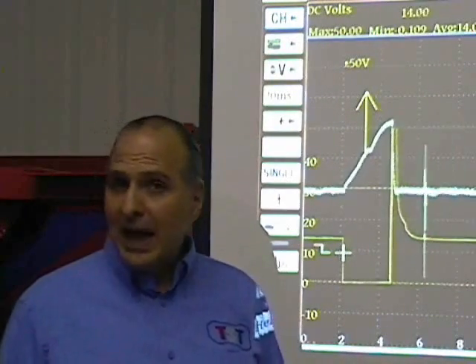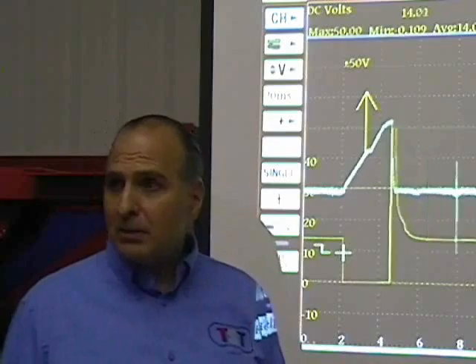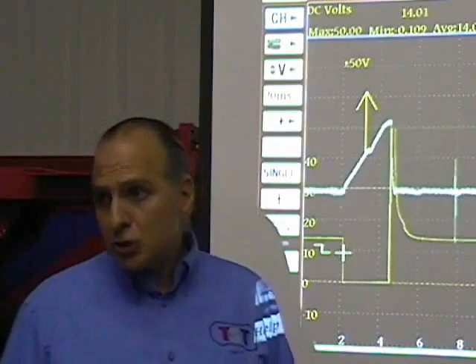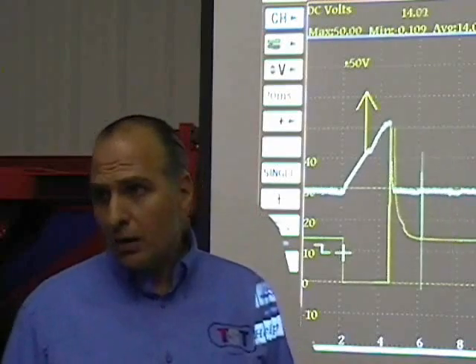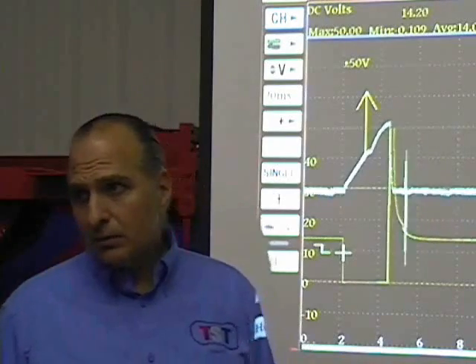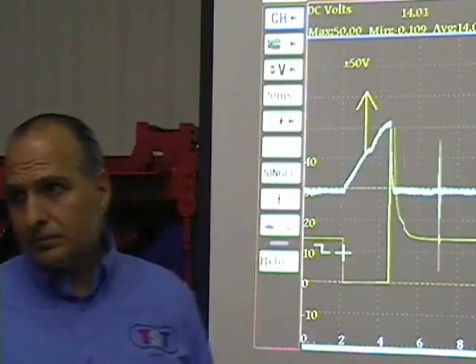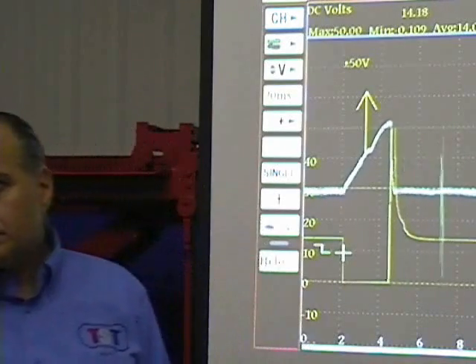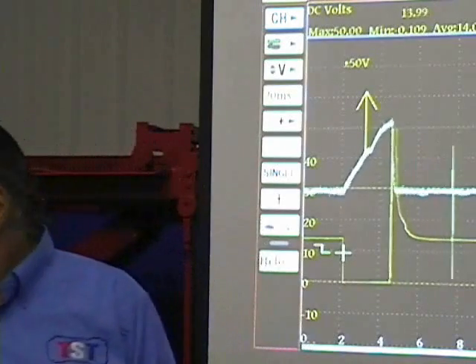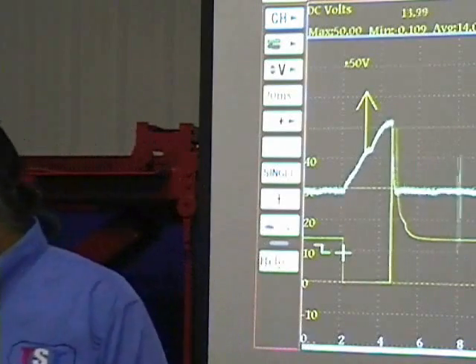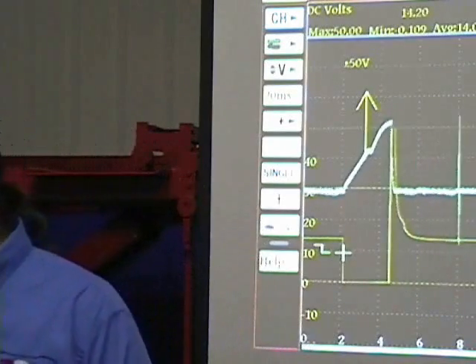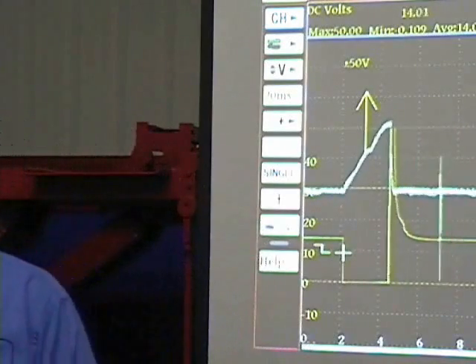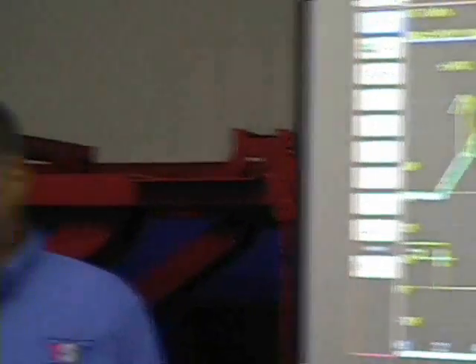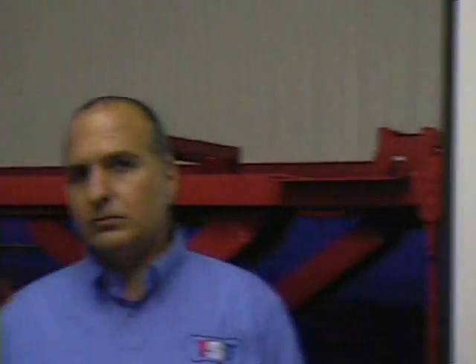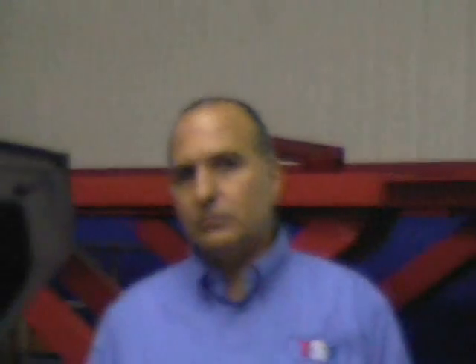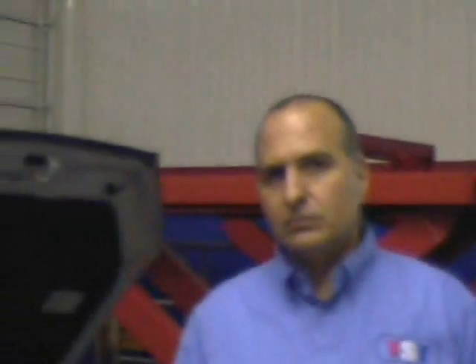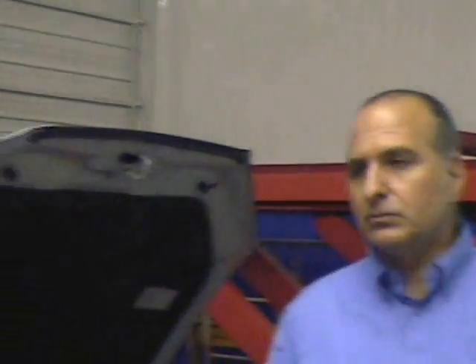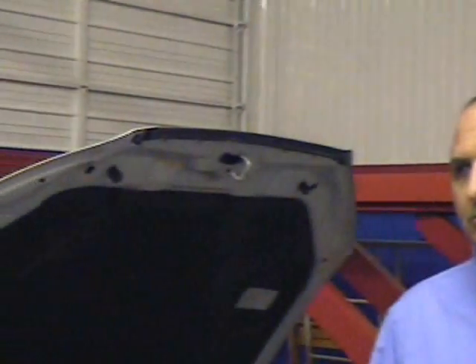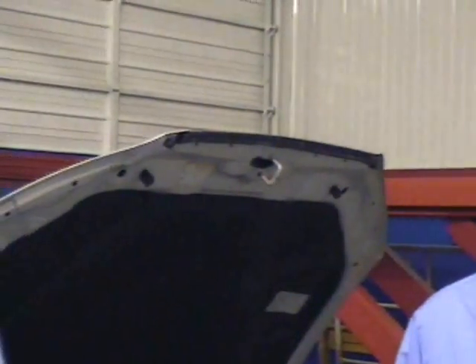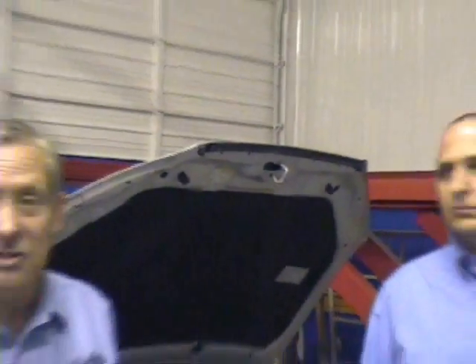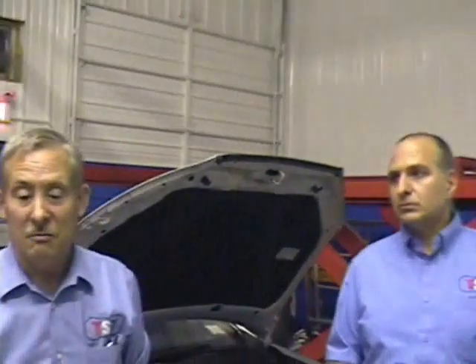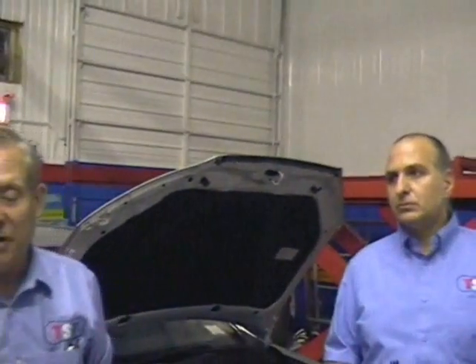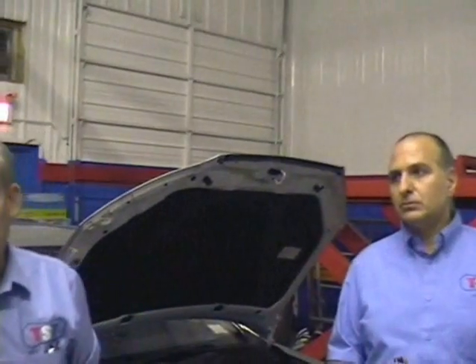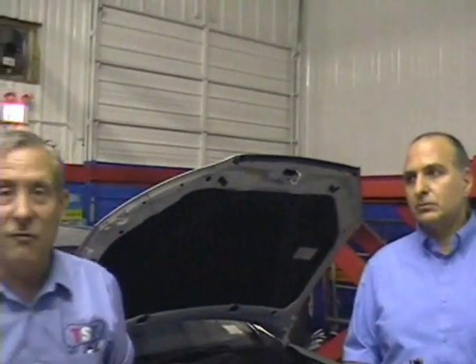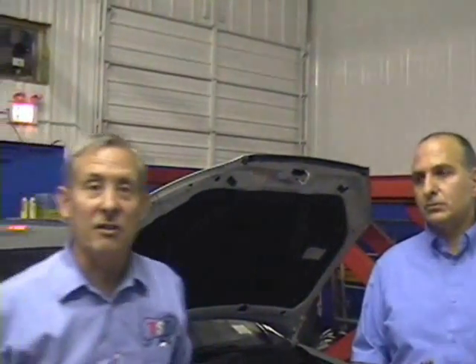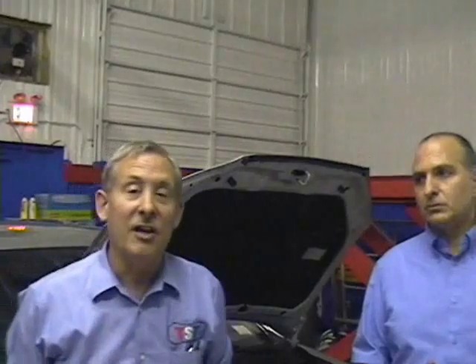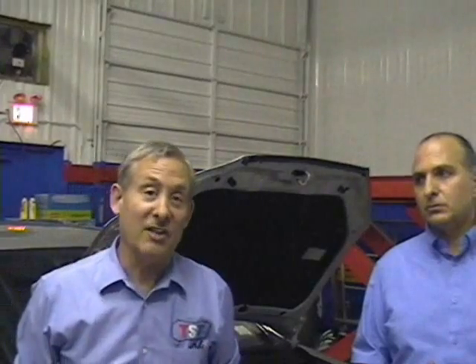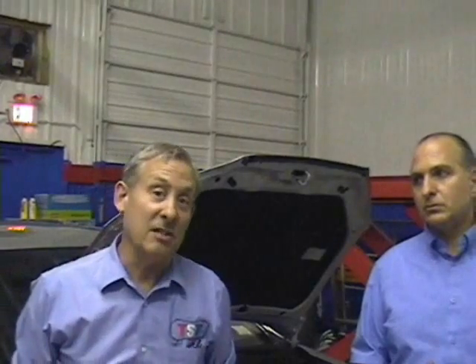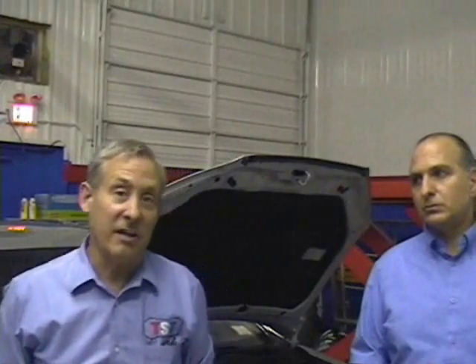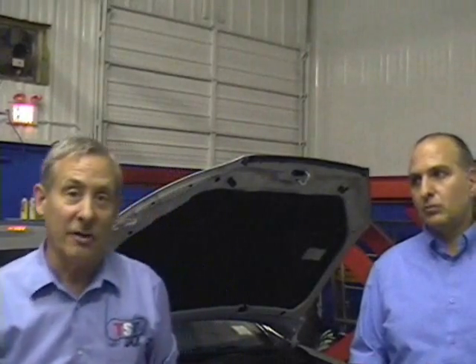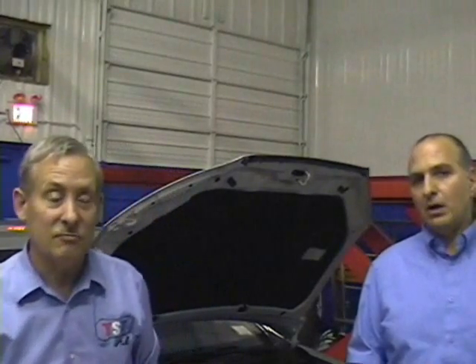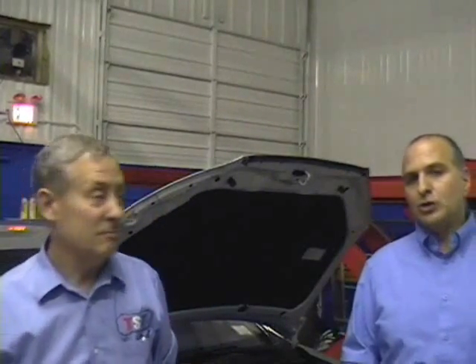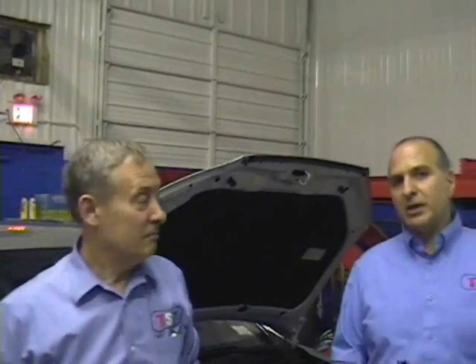The question: can it happen? Sure. And the other thing that can happen is you can have a systemic problem — extremely high fuel pressure, for example — that'll skew those readings. But that falls under the 'check the basics' category. Always check the basics.